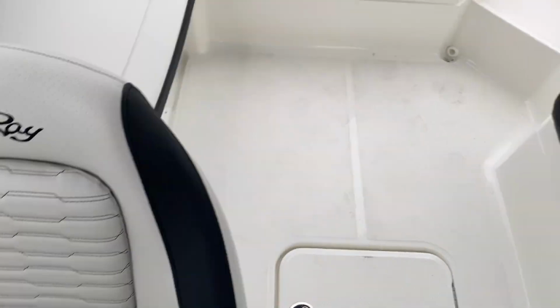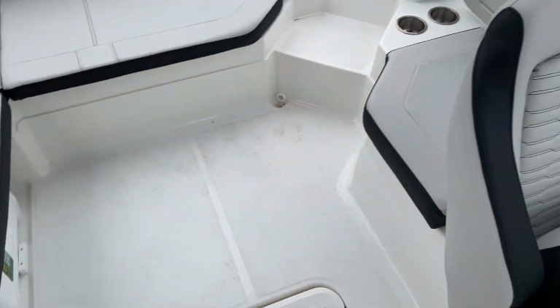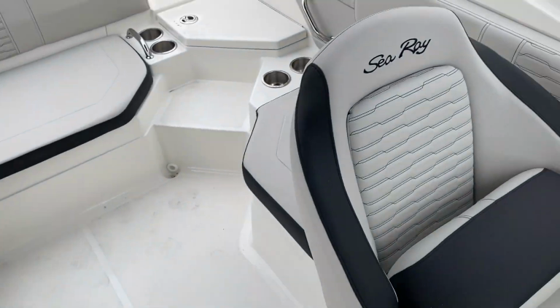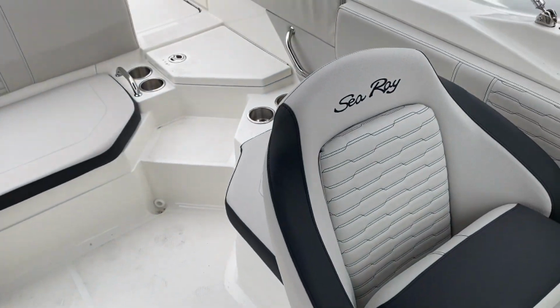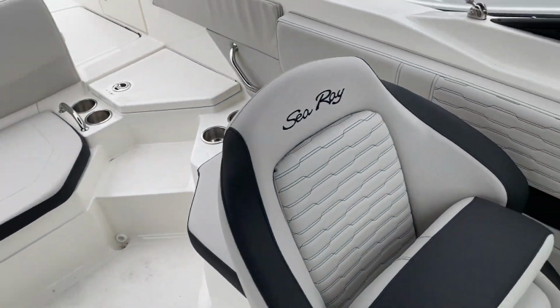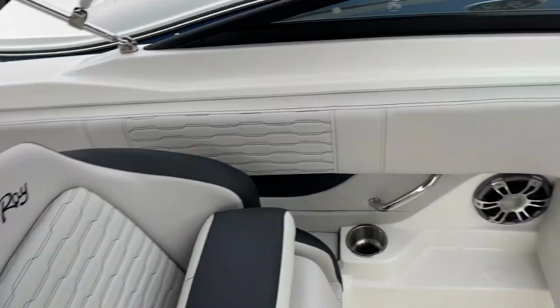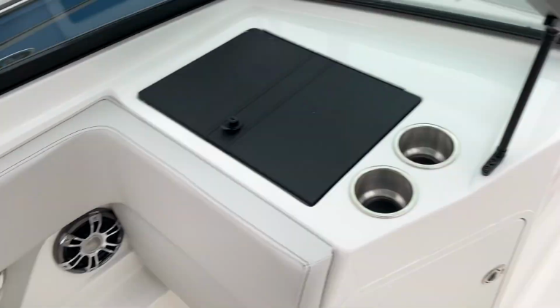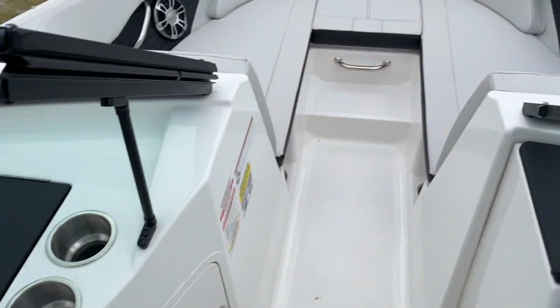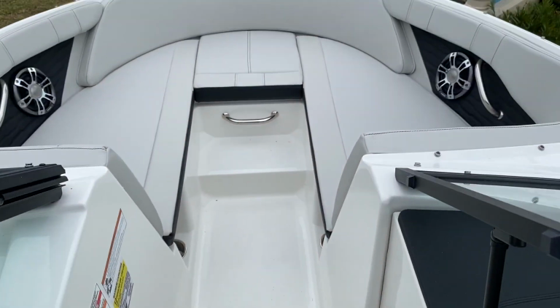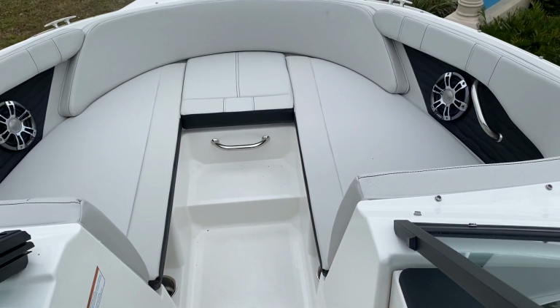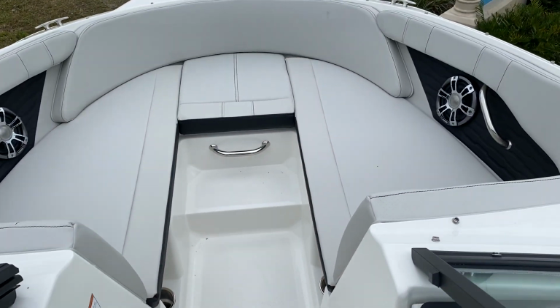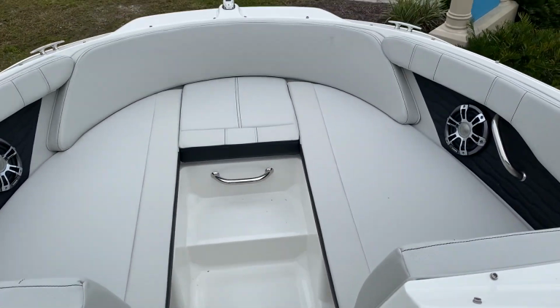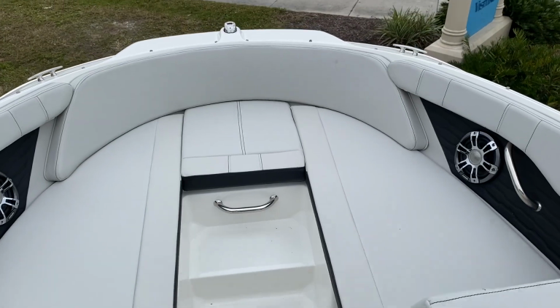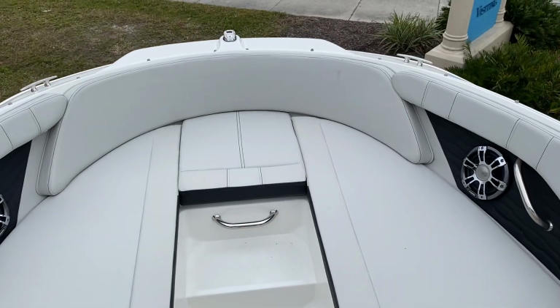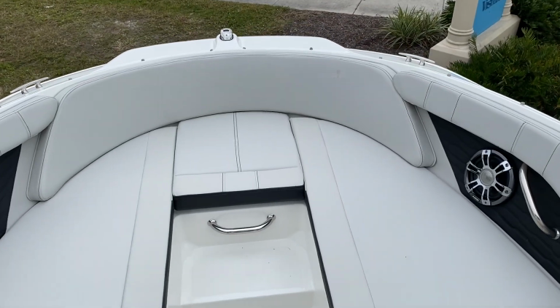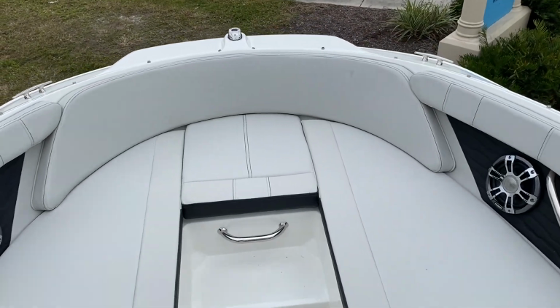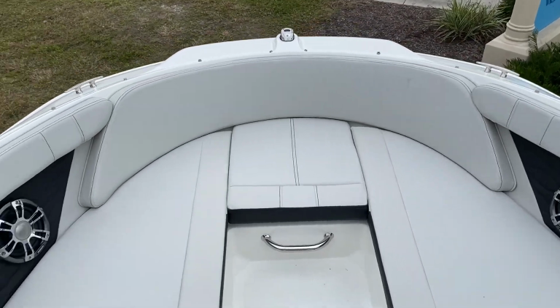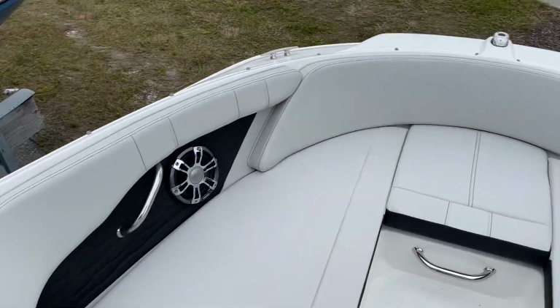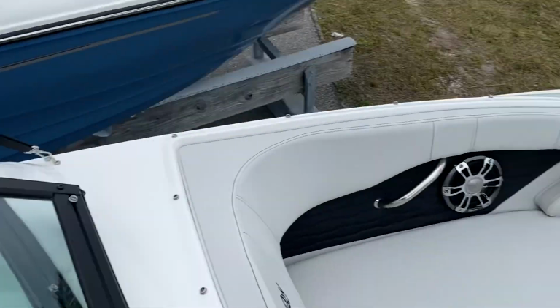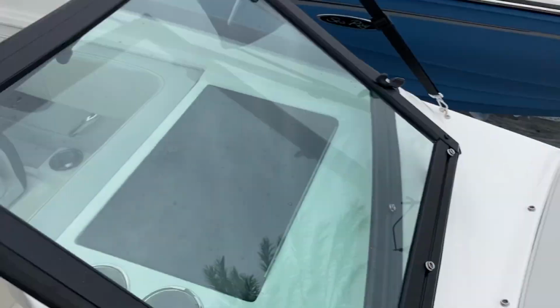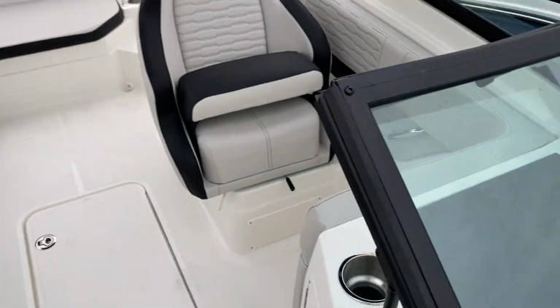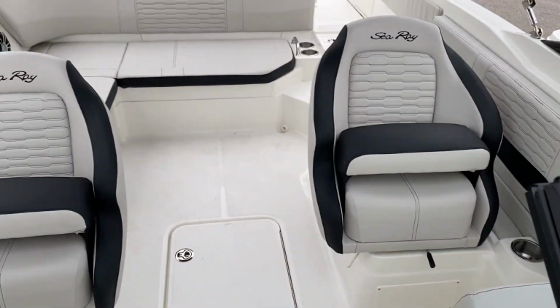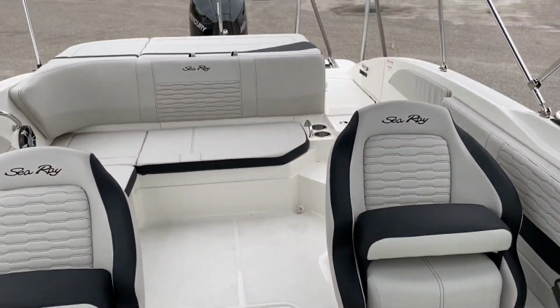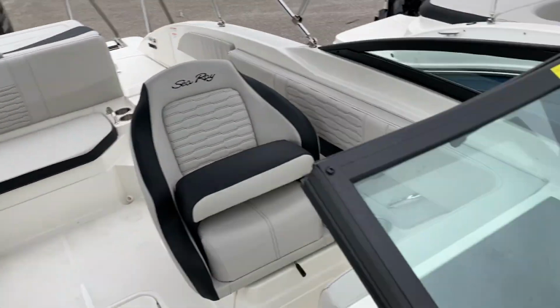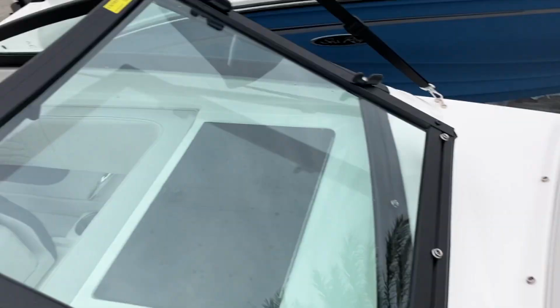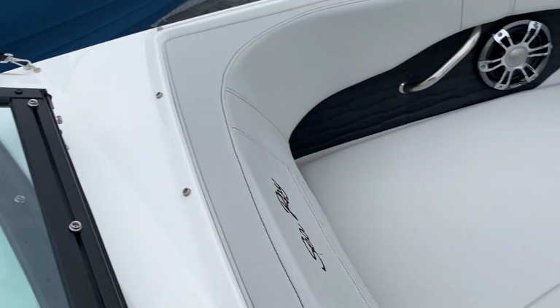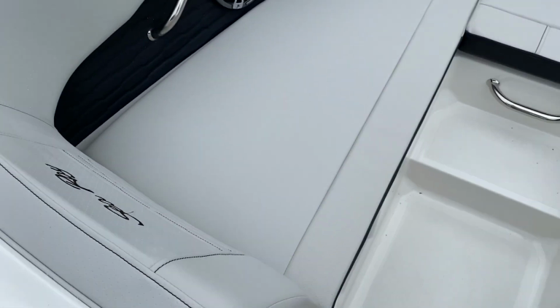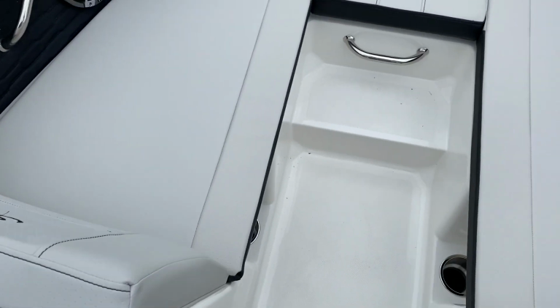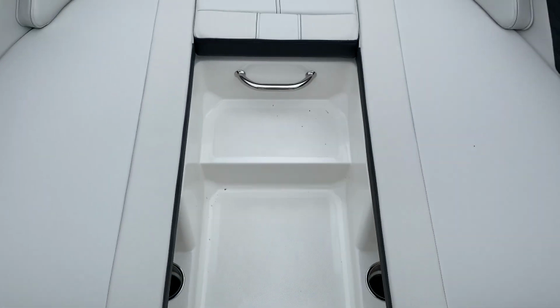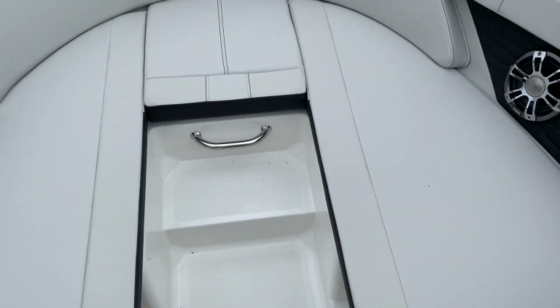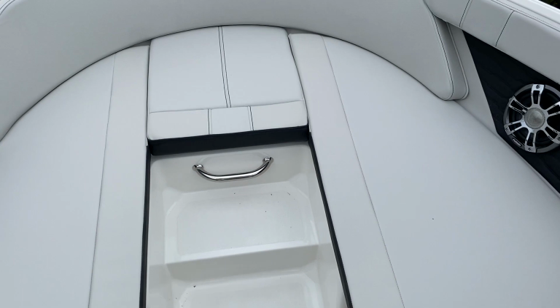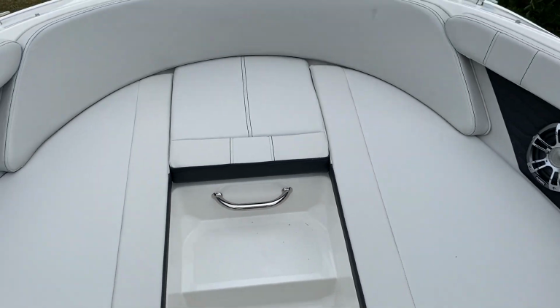This one does have a full canvas cover as well, and there's ample seating in the bow.